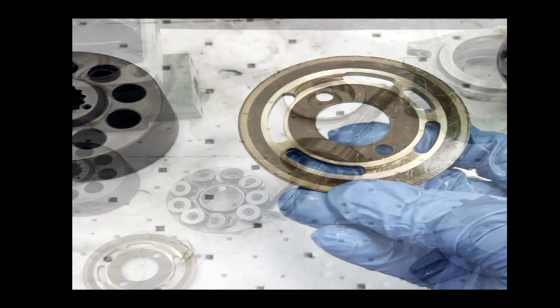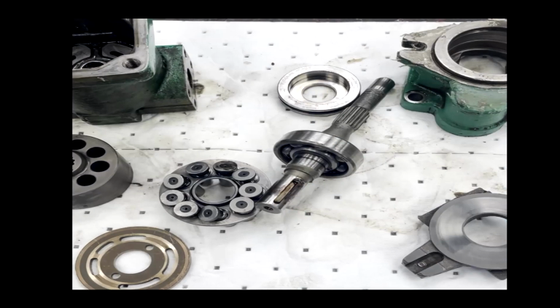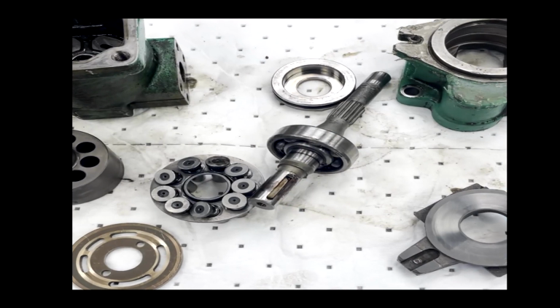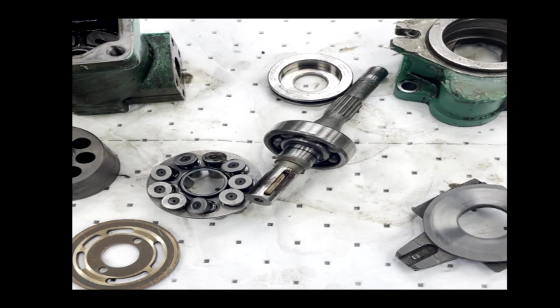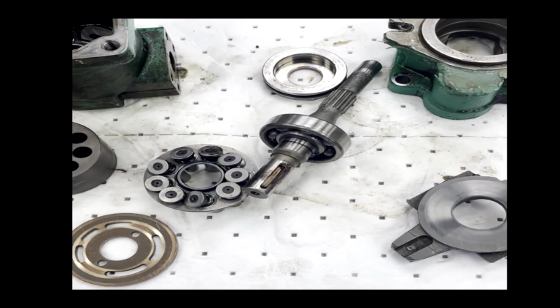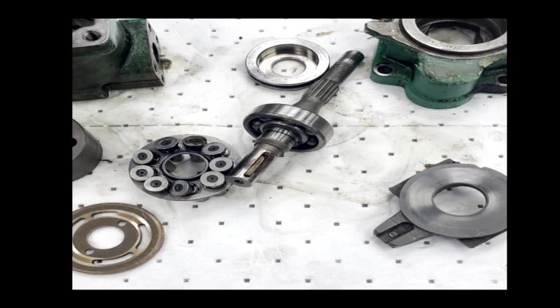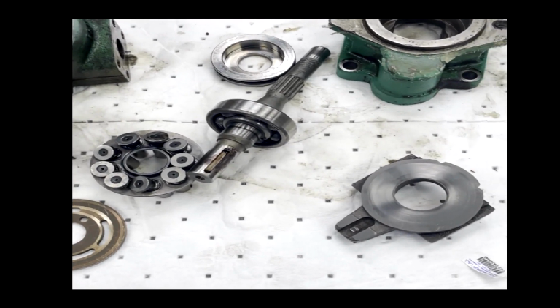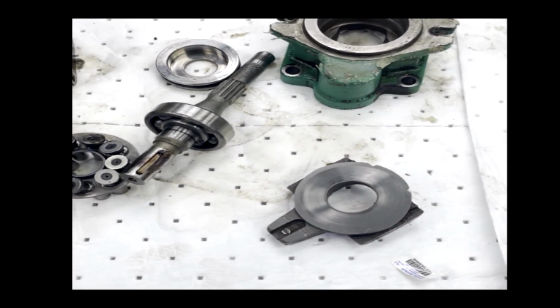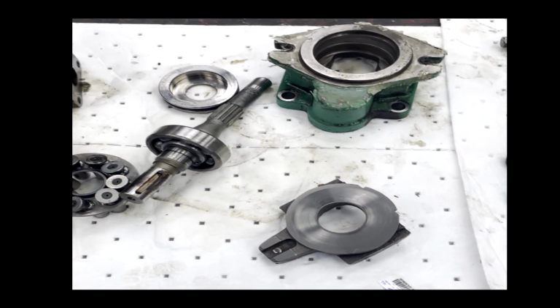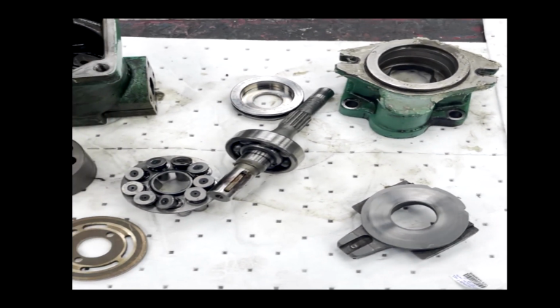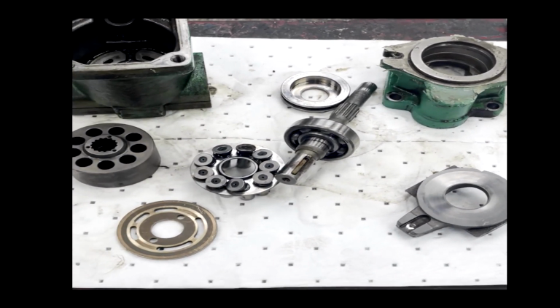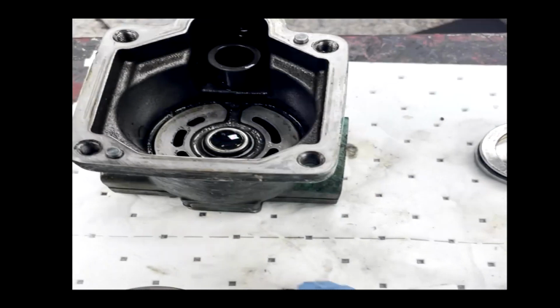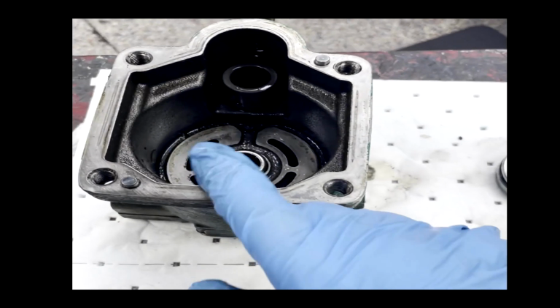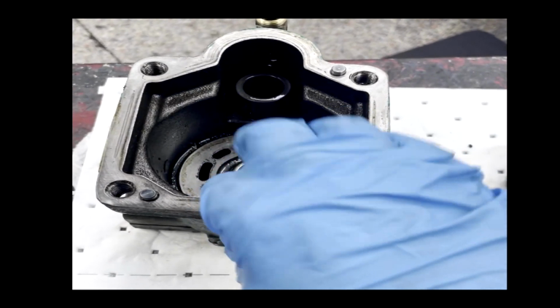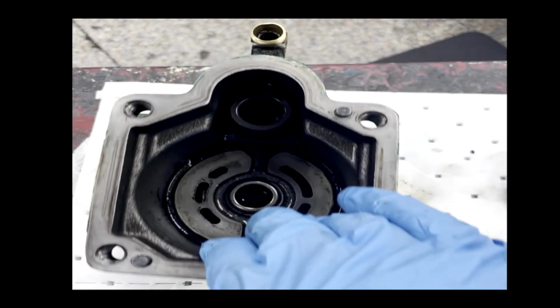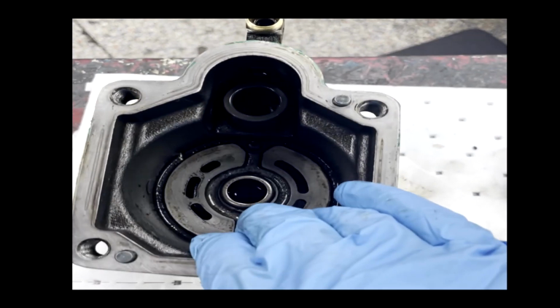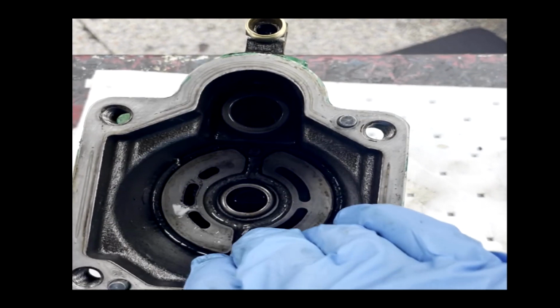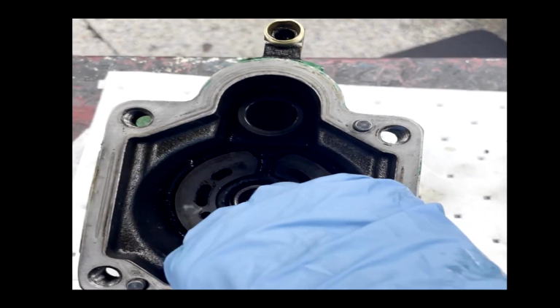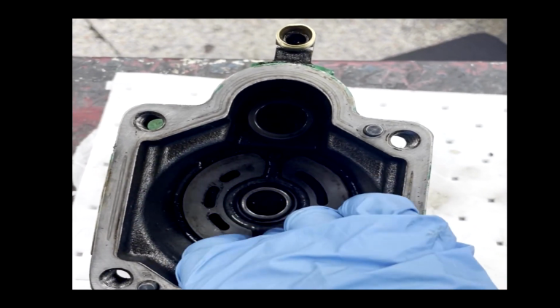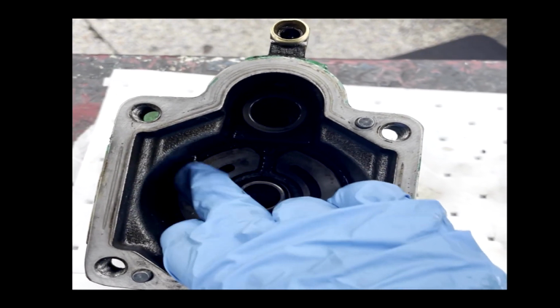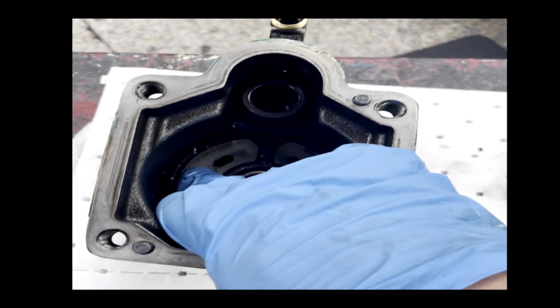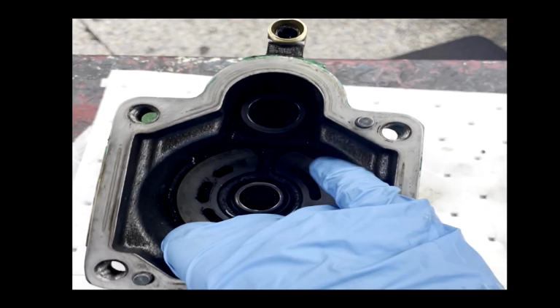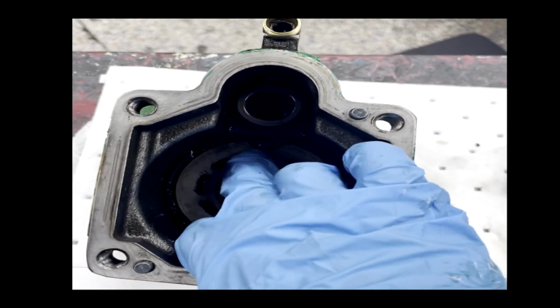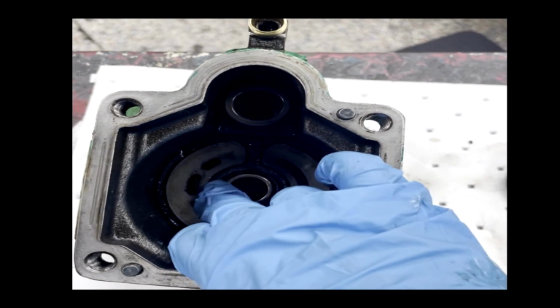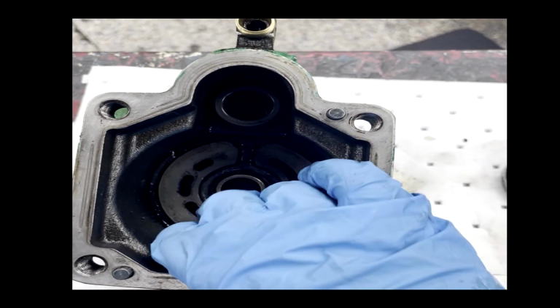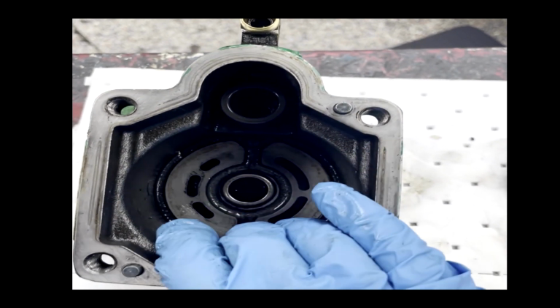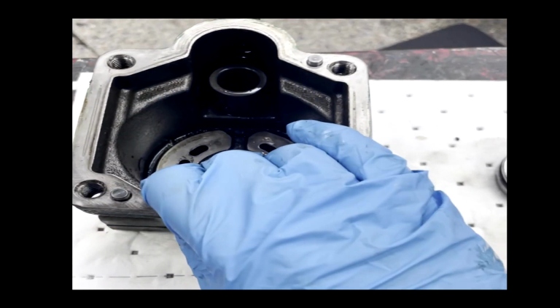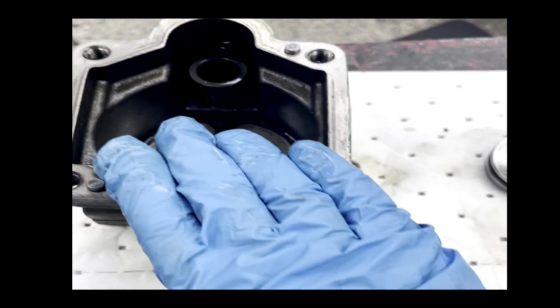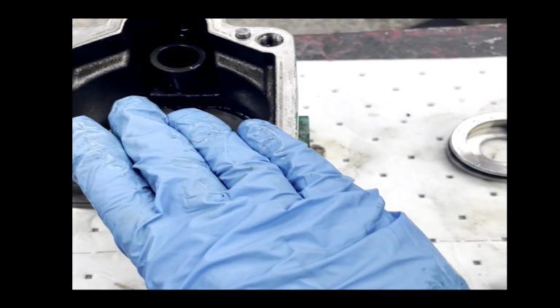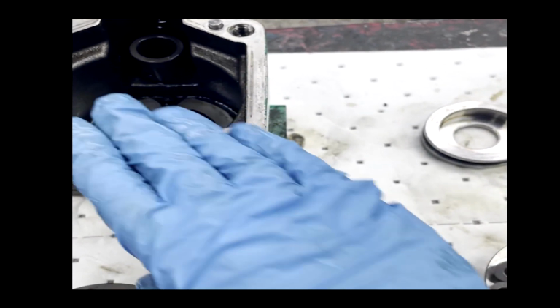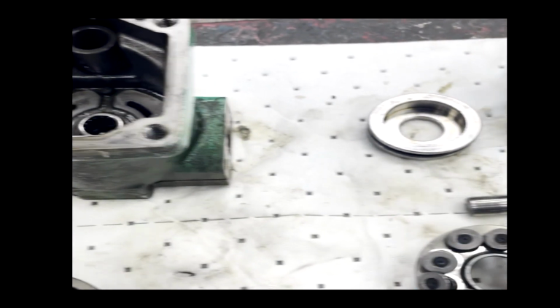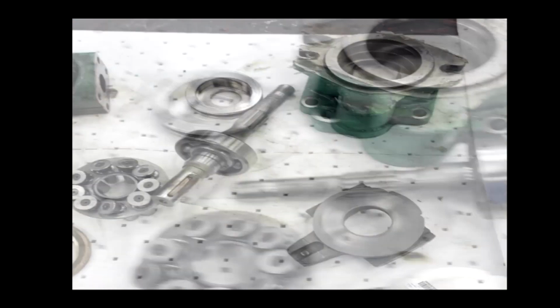You can have other portions go bad as well — any of the hardware plates, the bearing journal, all sorts of other pieces can go bad. Or you can have contaminant that builds up from burnt oil, especially if it's getting hot, related to other failures on the pump.